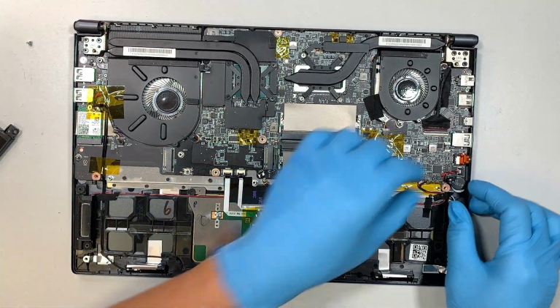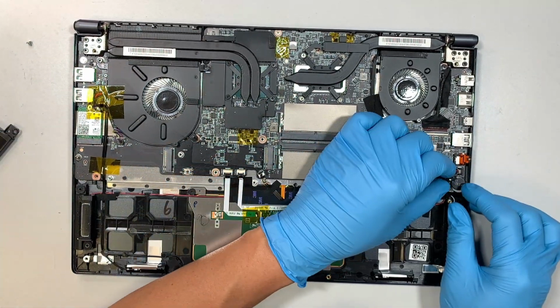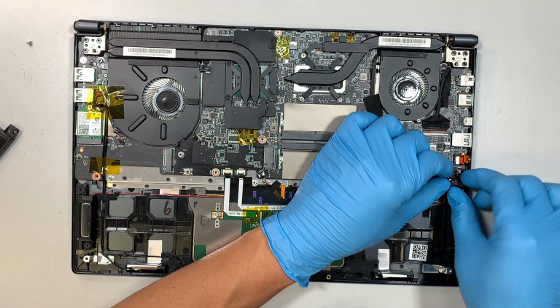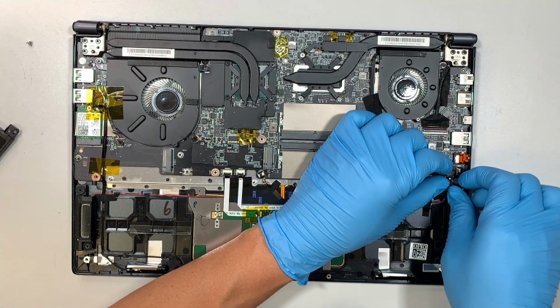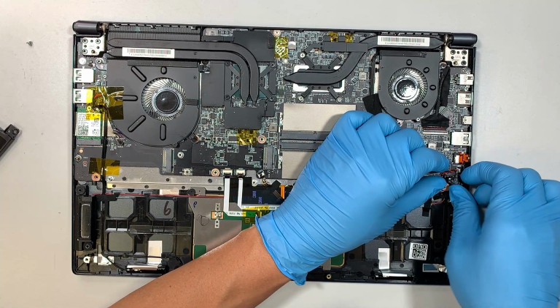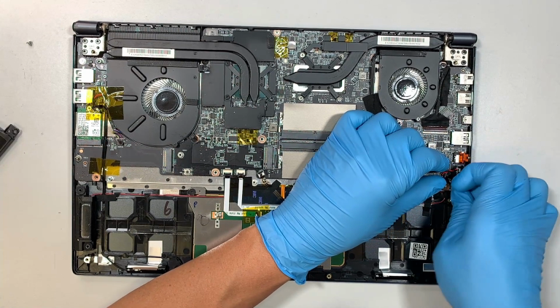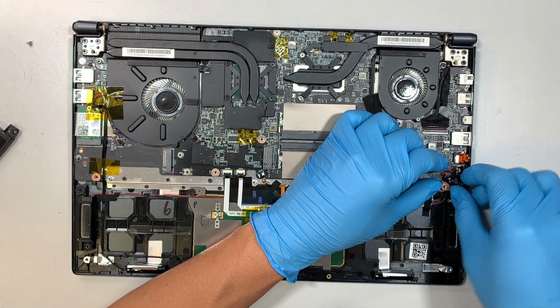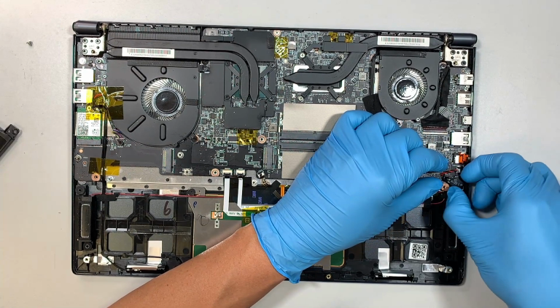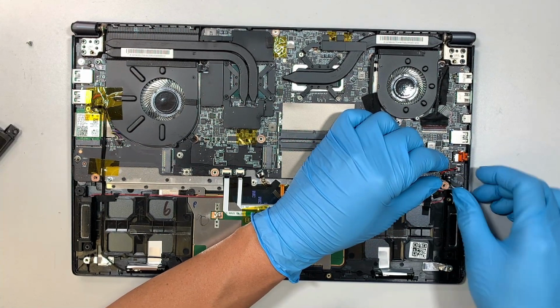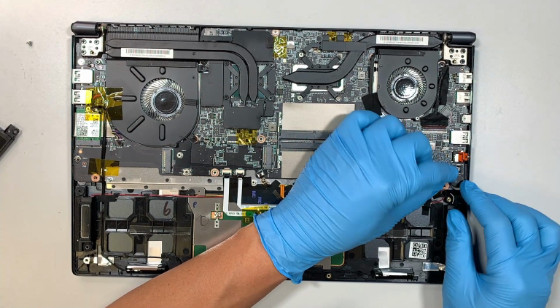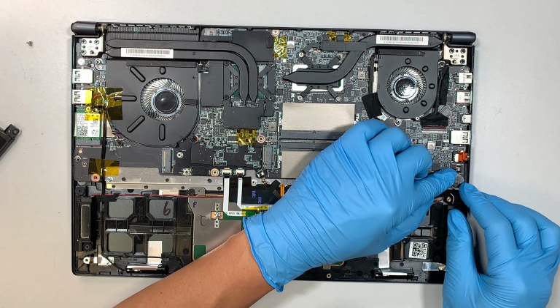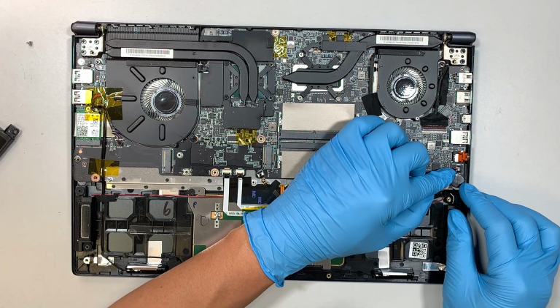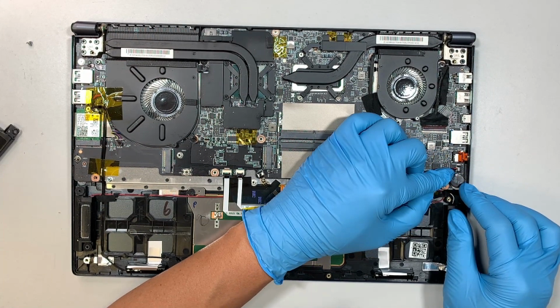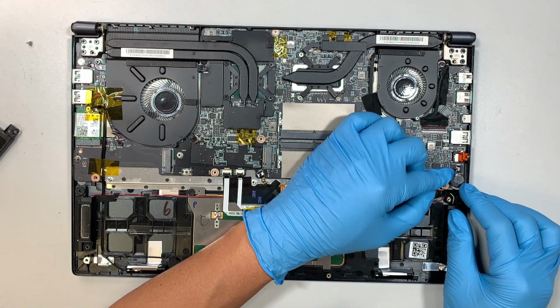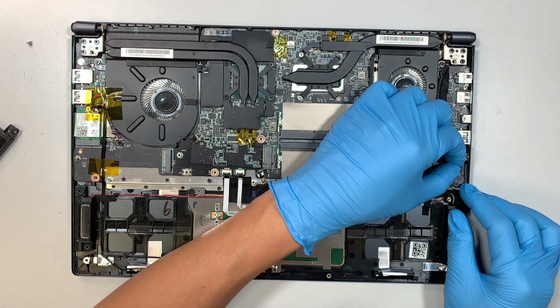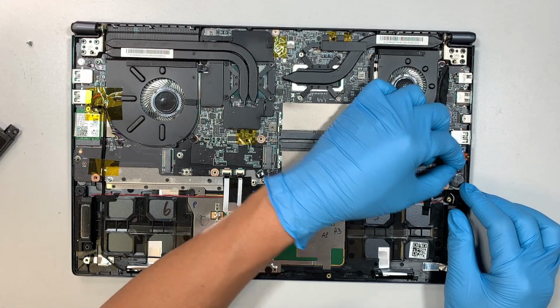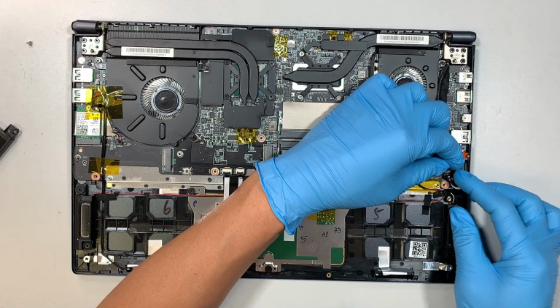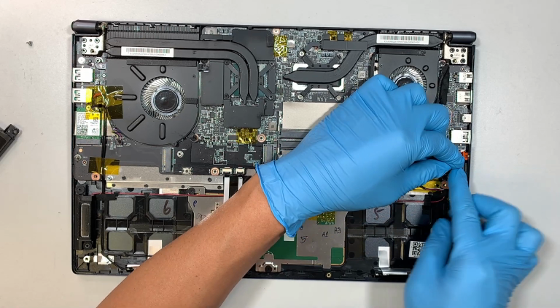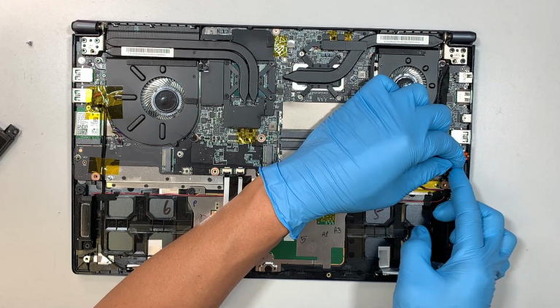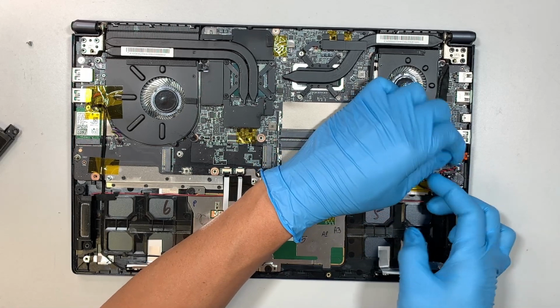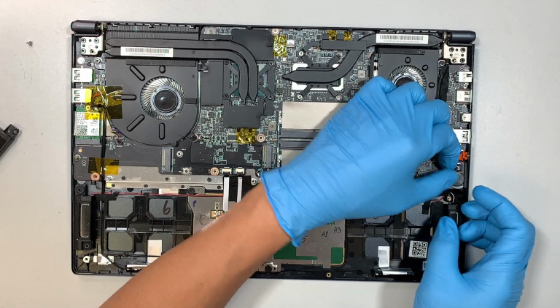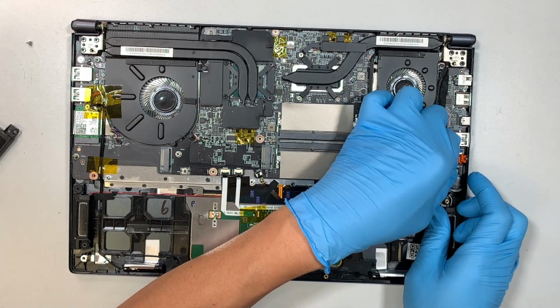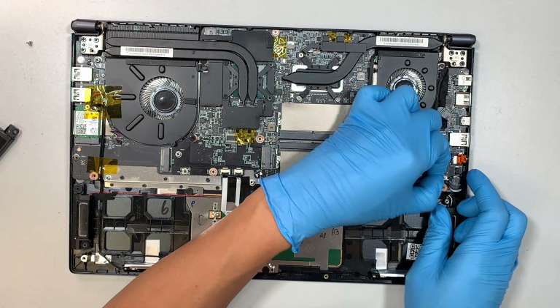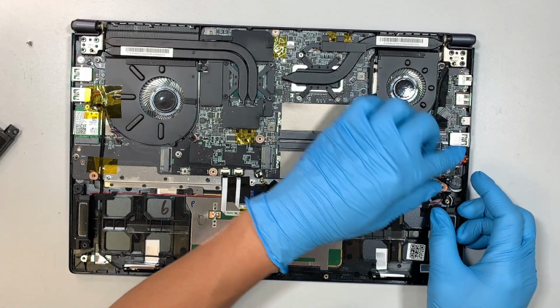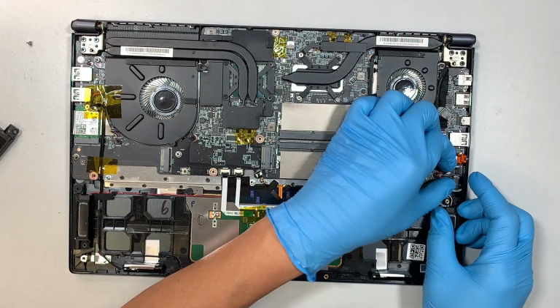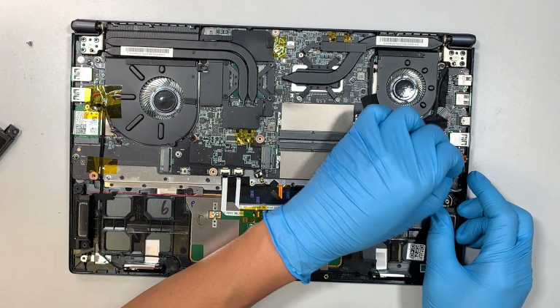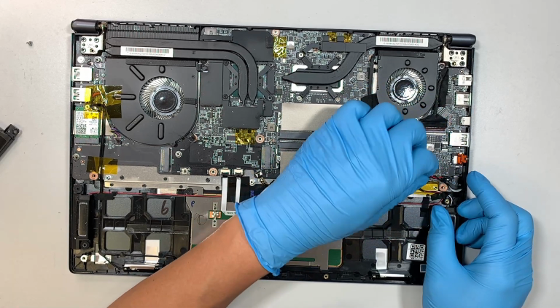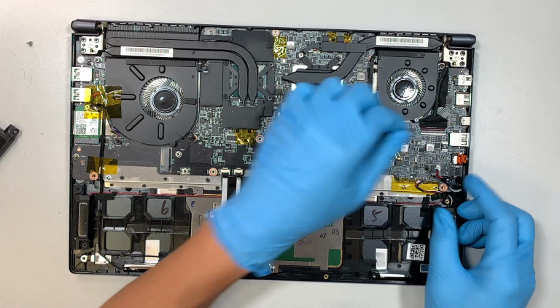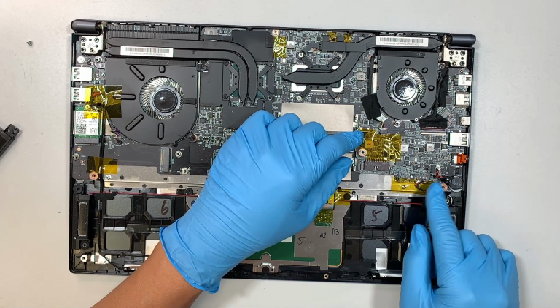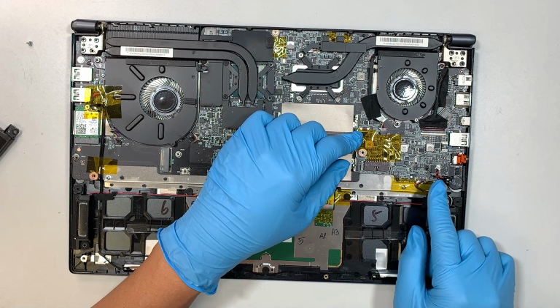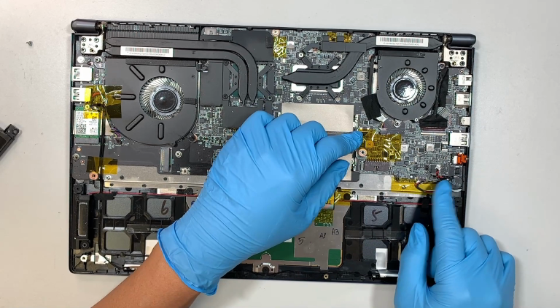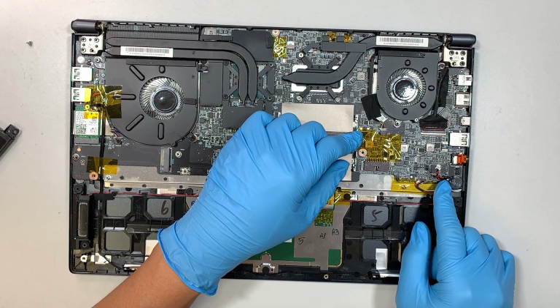Here comes the CMOS battery. If you want to reset the motherboard, all you have to do is slide the connector to the left and you've disconnected the CMOS battery.